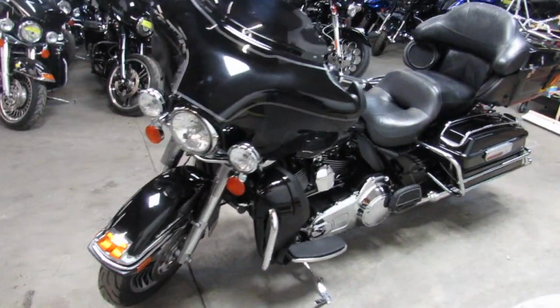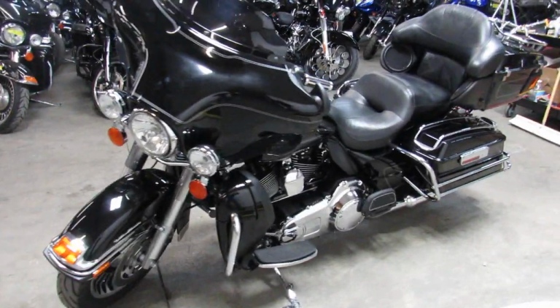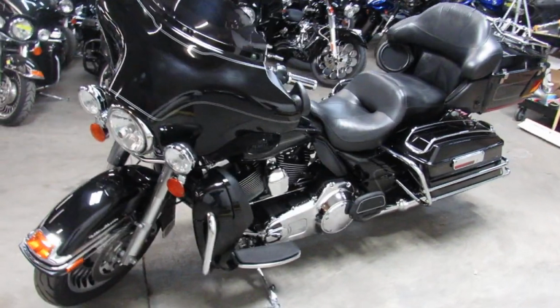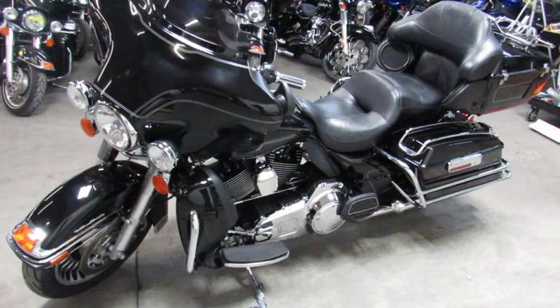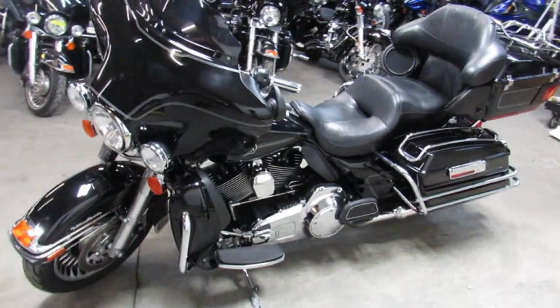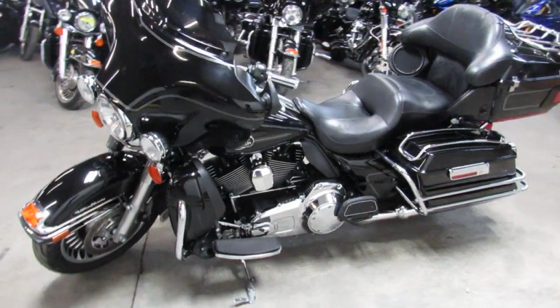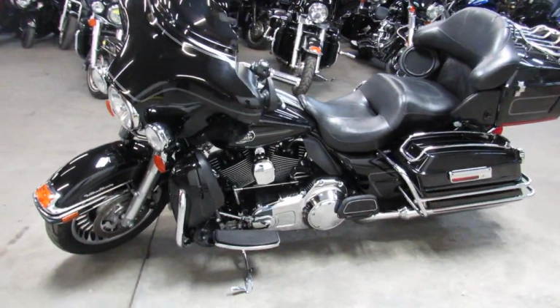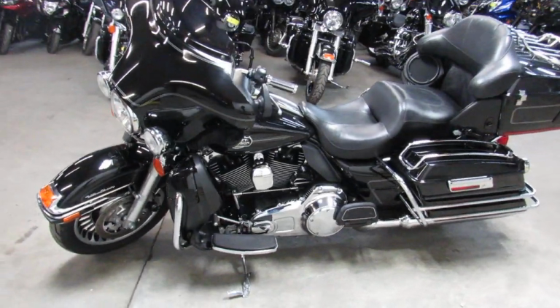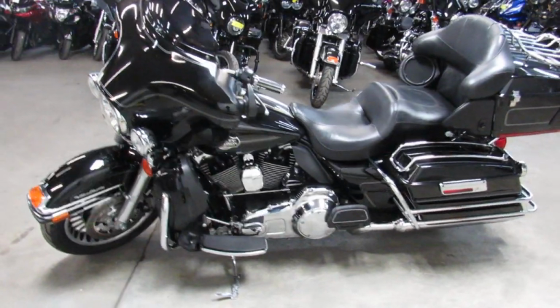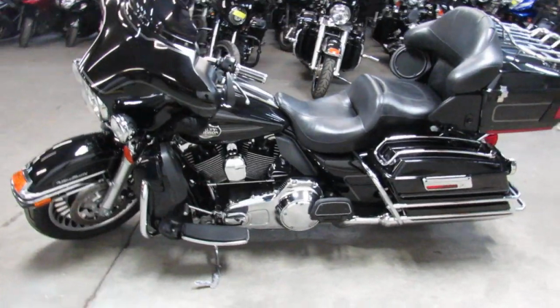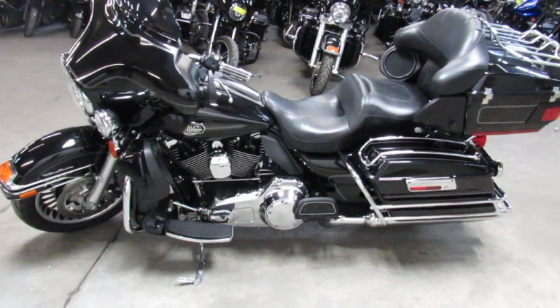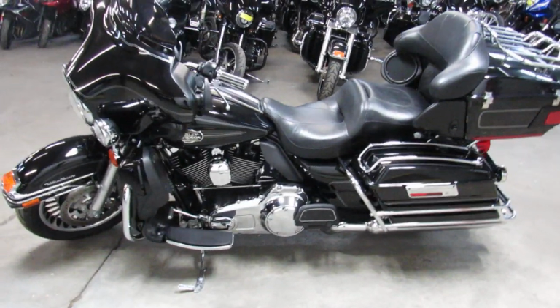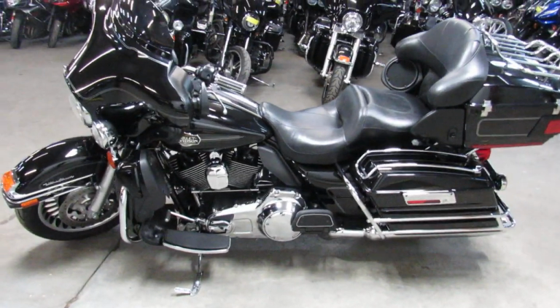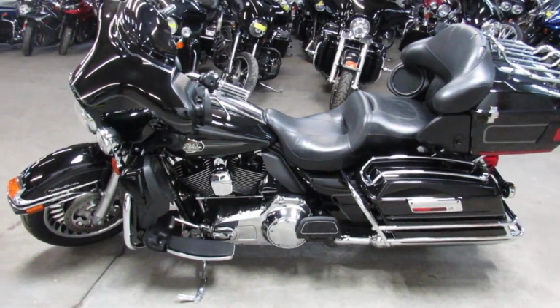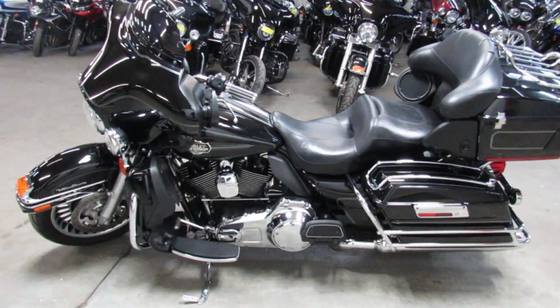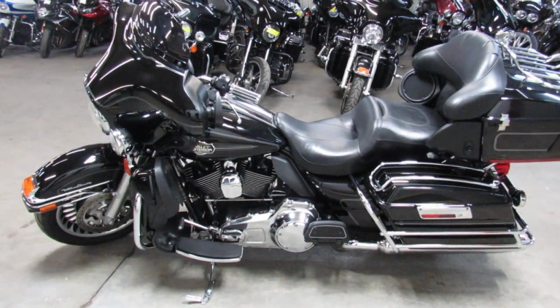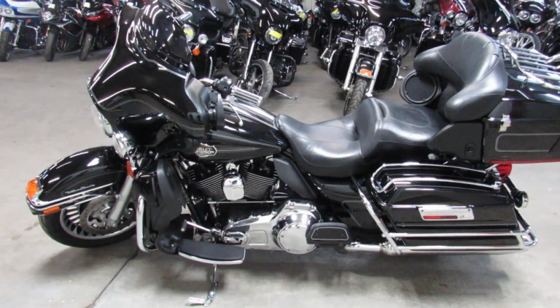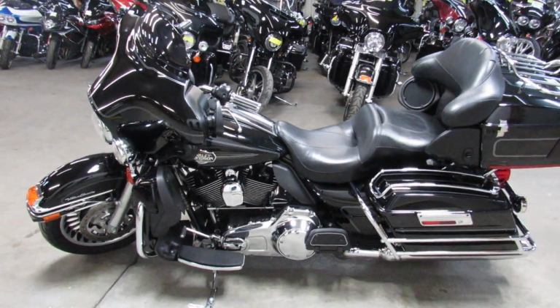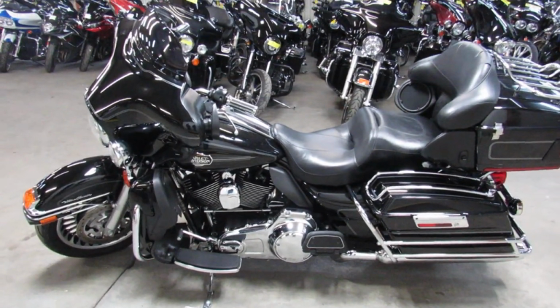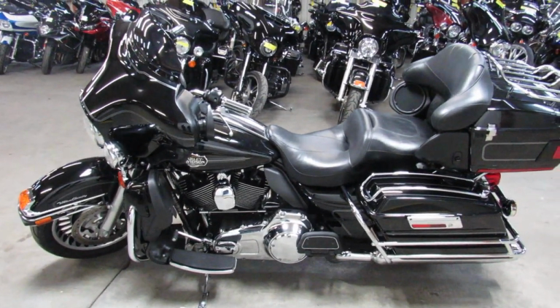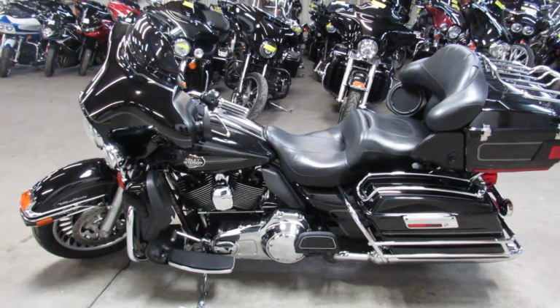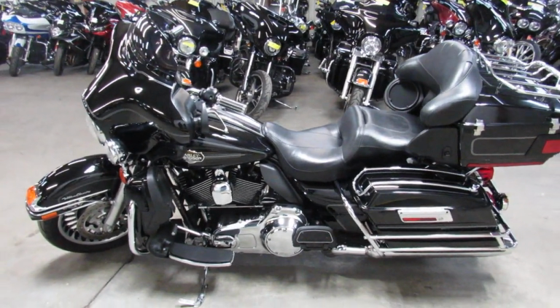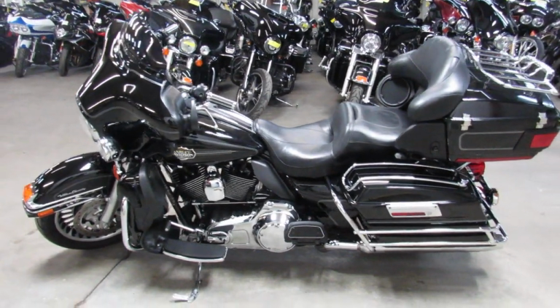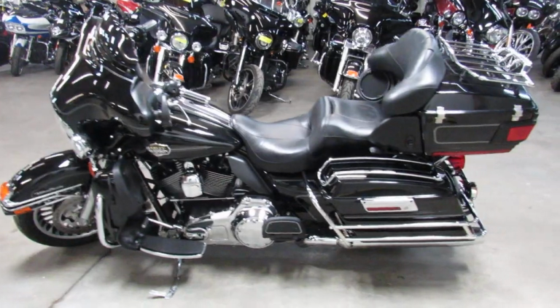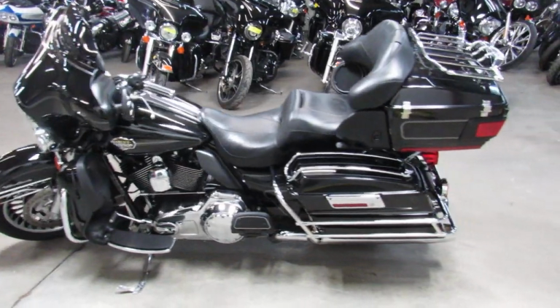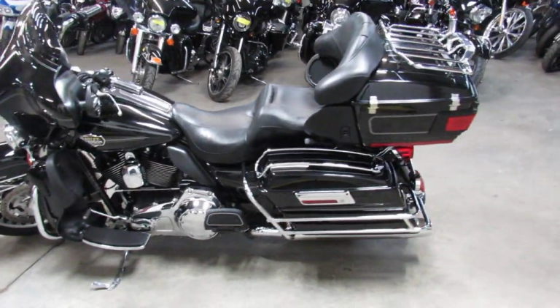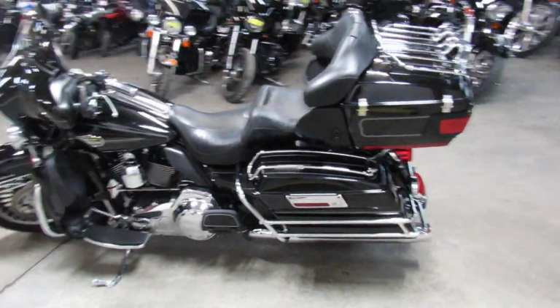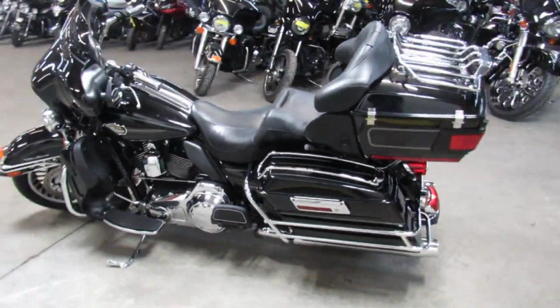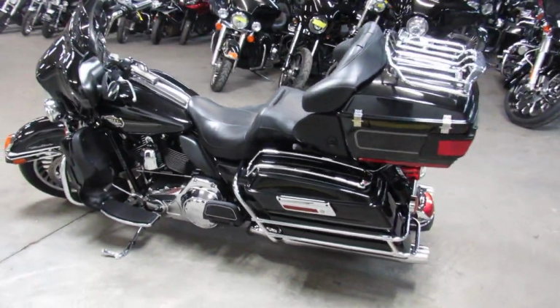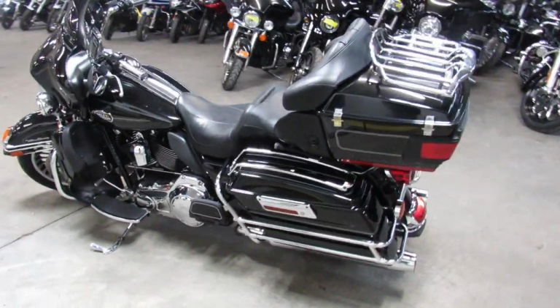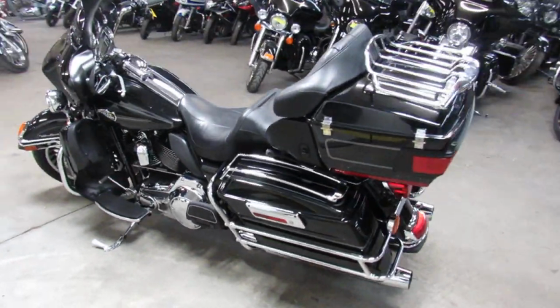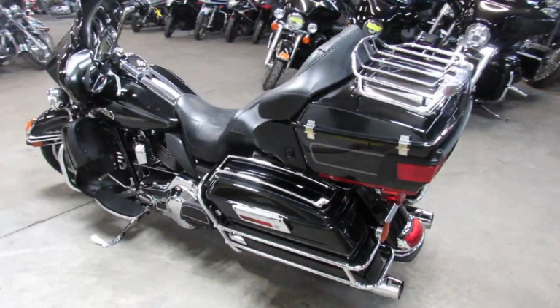This one's all stock, runs strong. Just serviced here at the dealership, inspected, certified. I got a warranty available if you're interested.